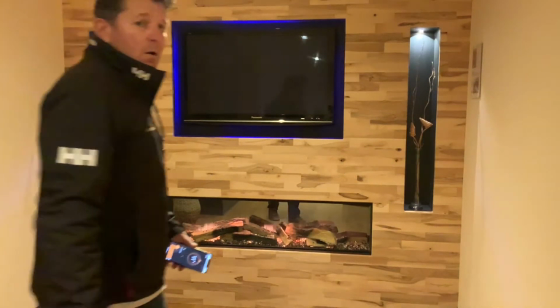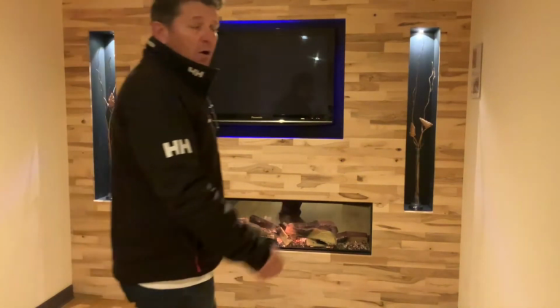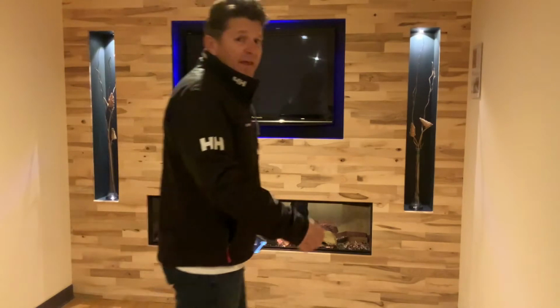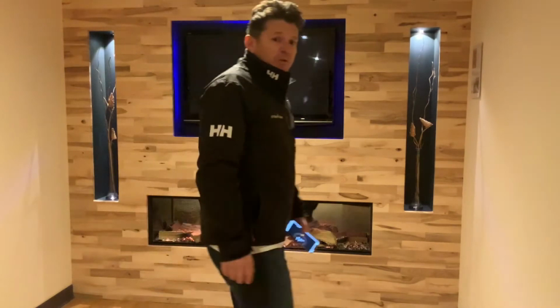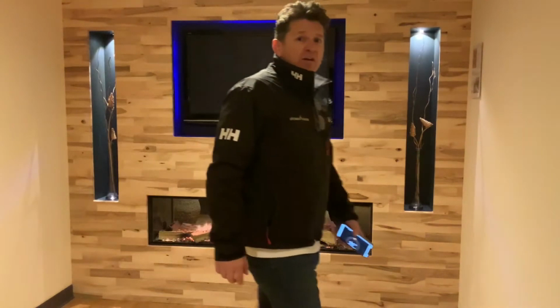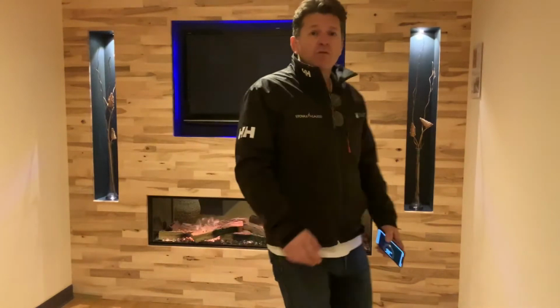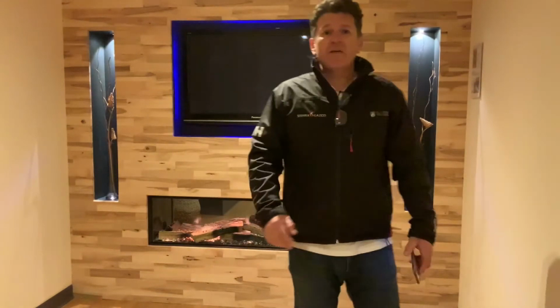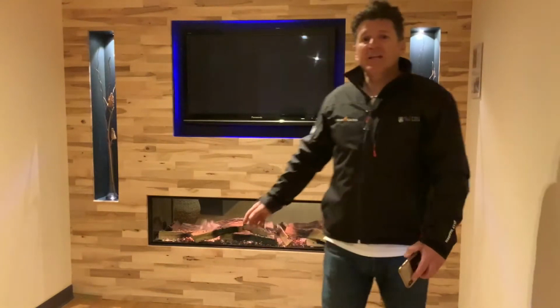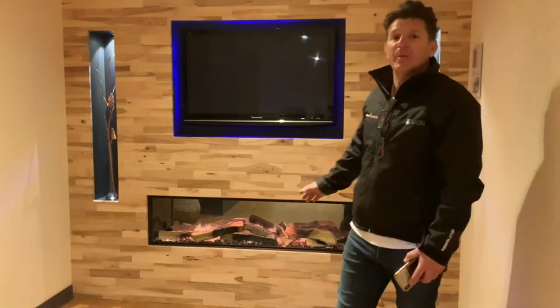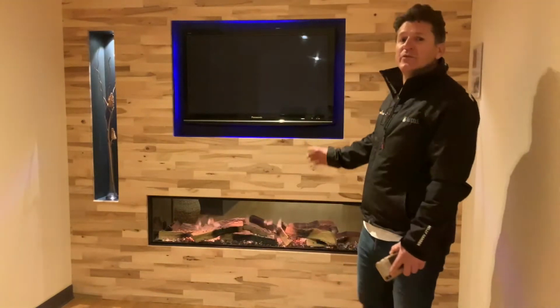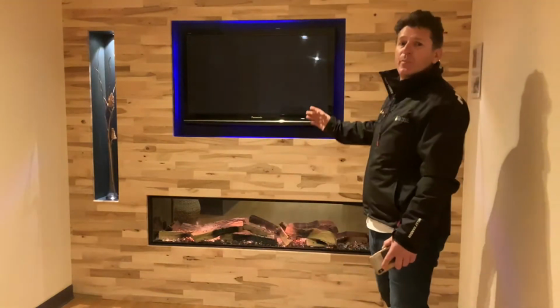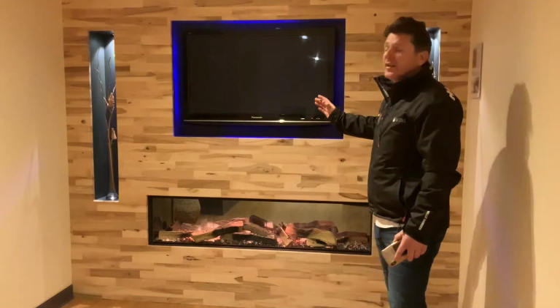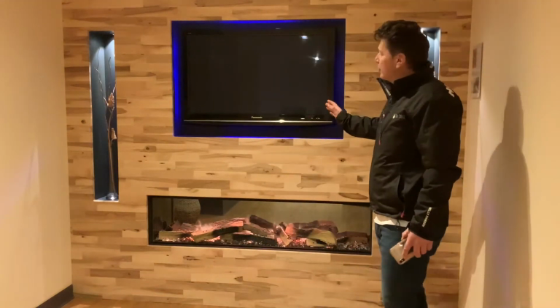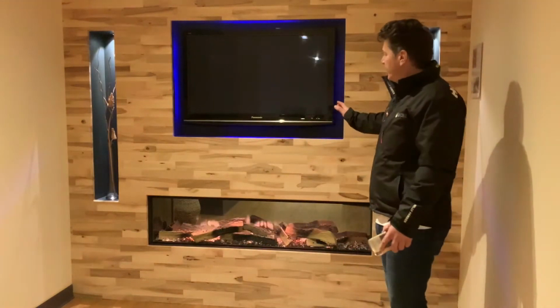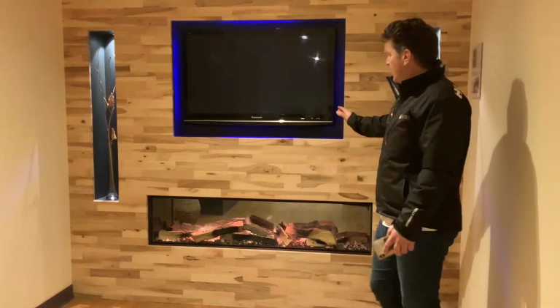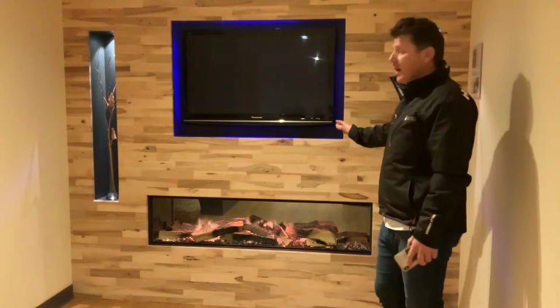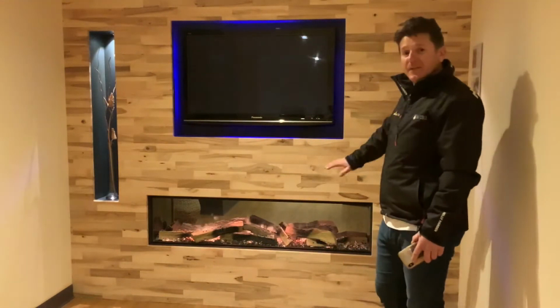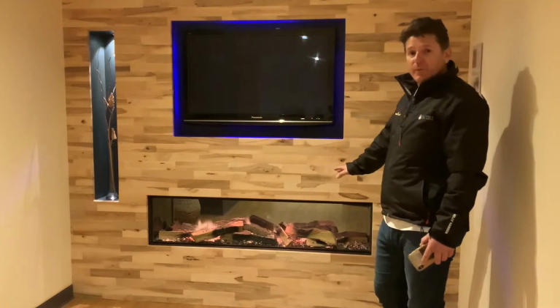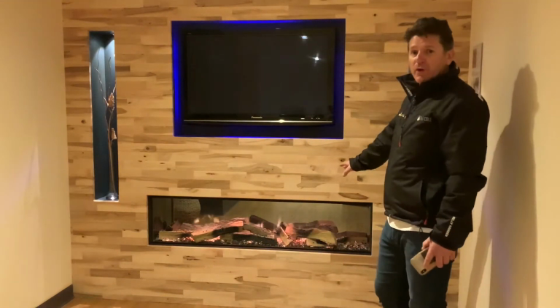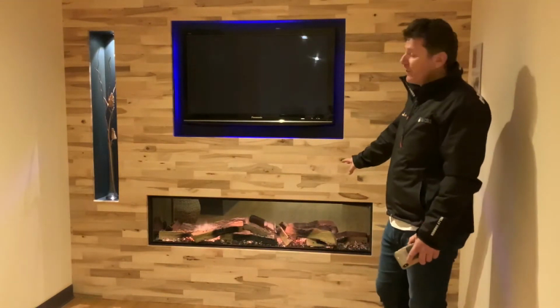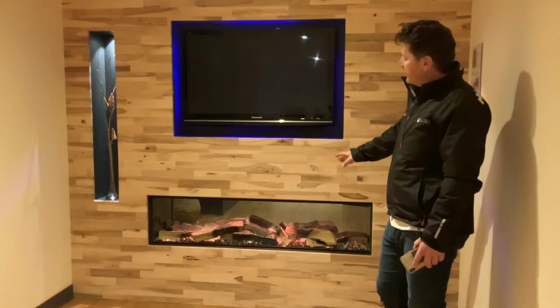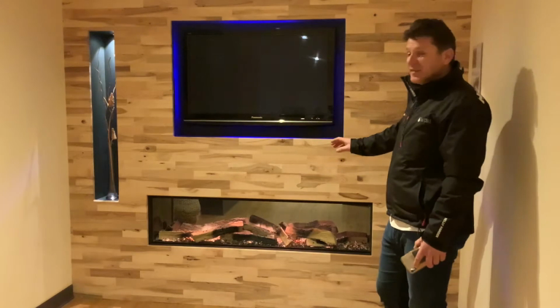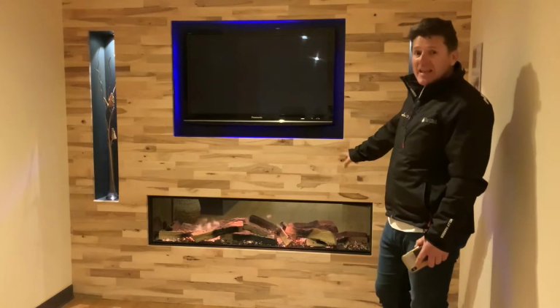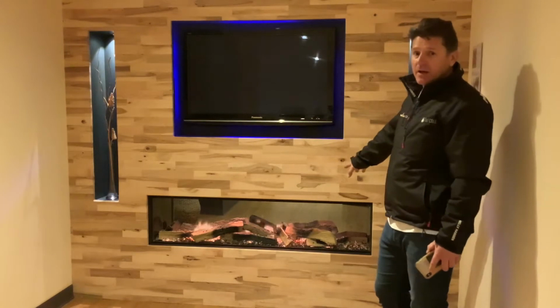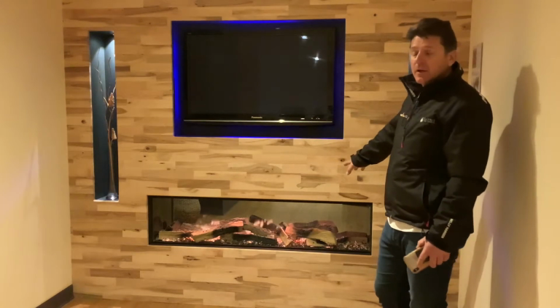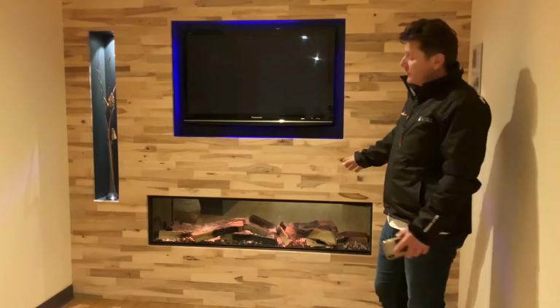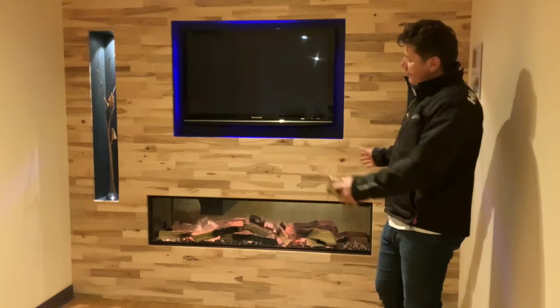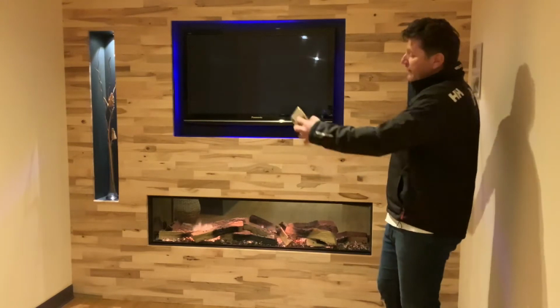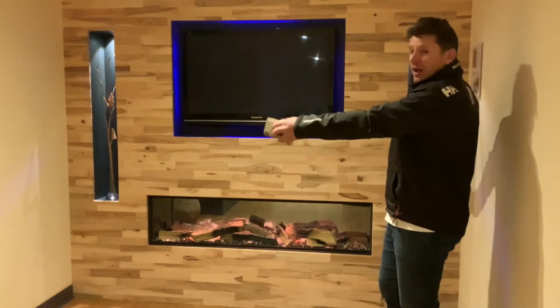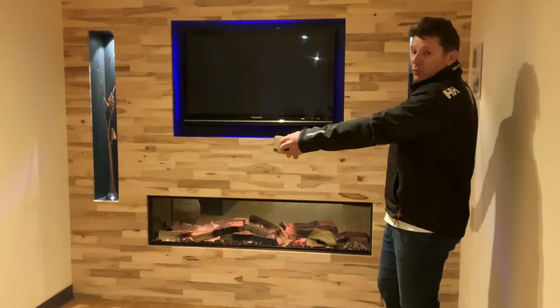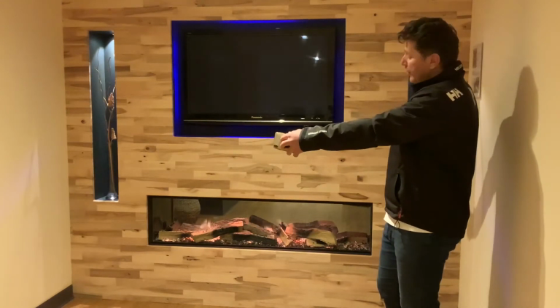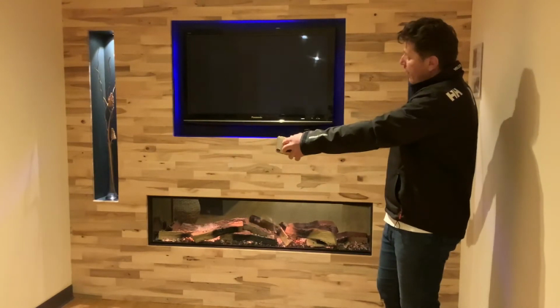Oh hello there. I just wanted to run through one of our latest displays we've just put in the showroom. This is from Evonik Fires, this is their Linear. So it's a 1500mm wide fire.